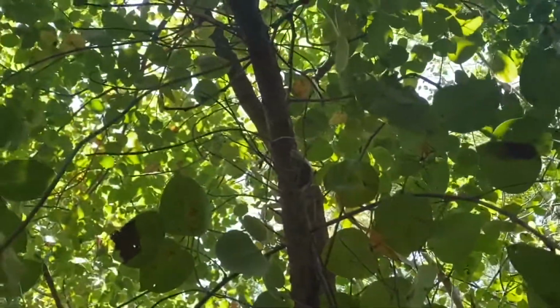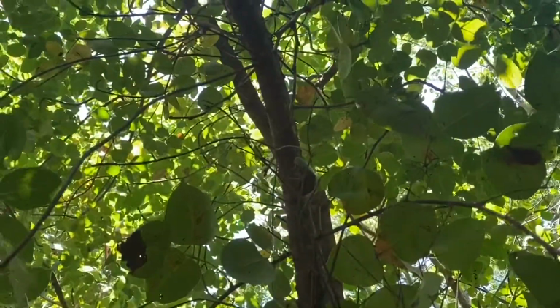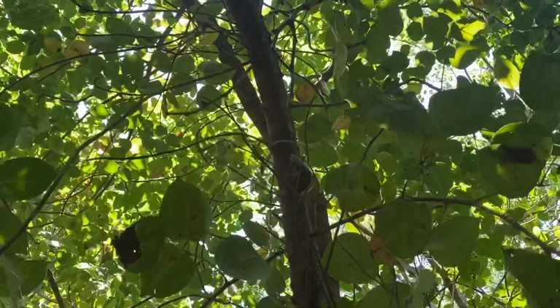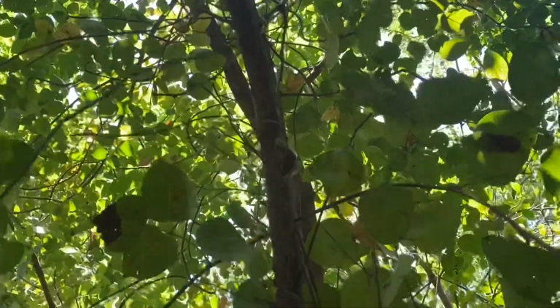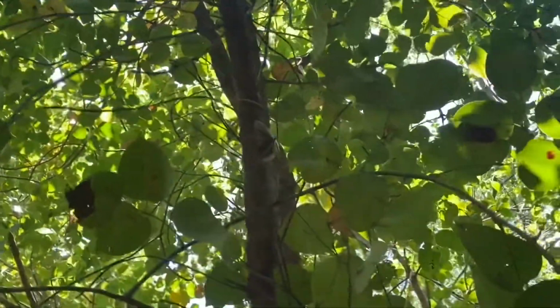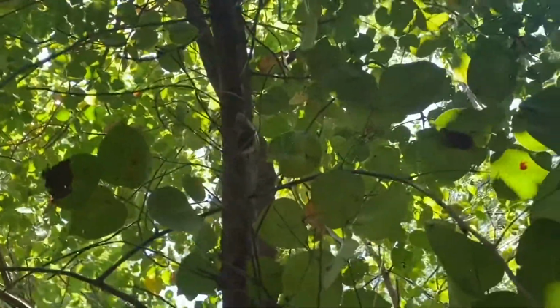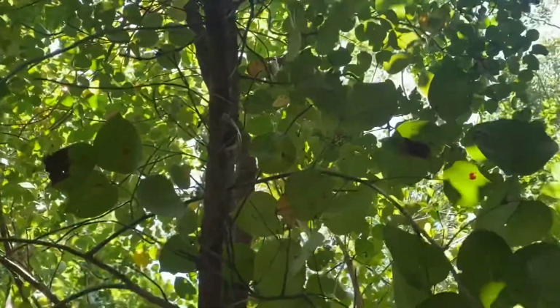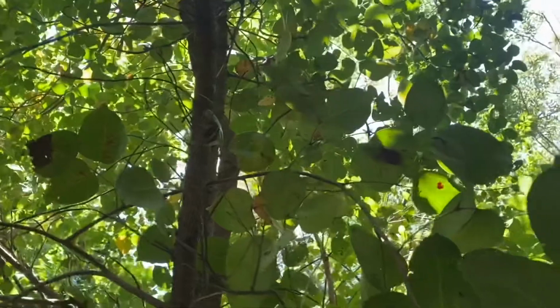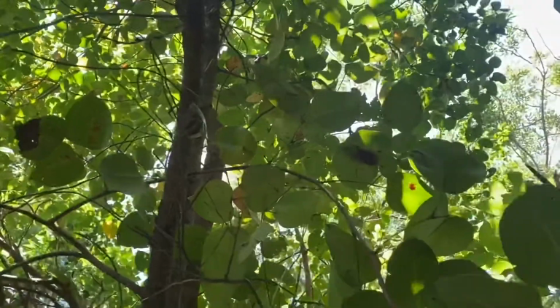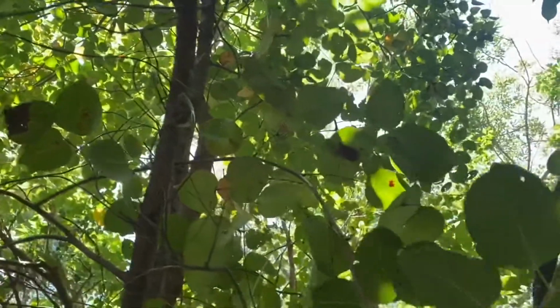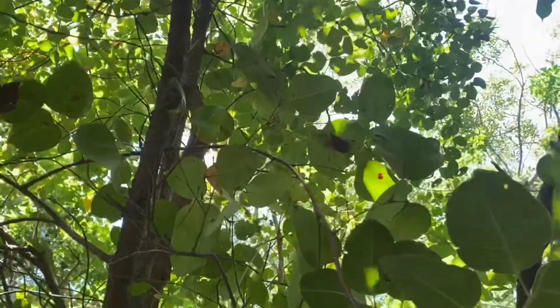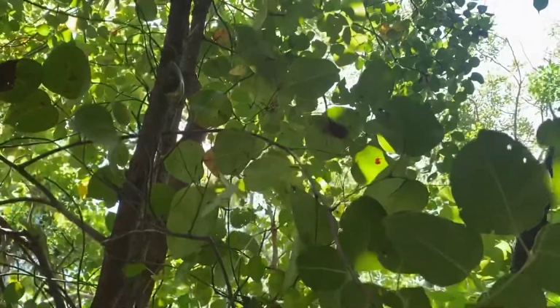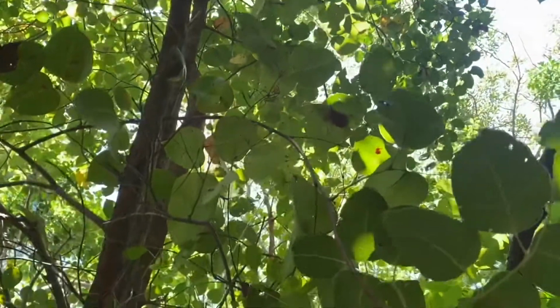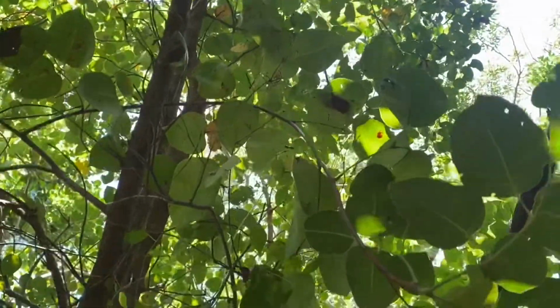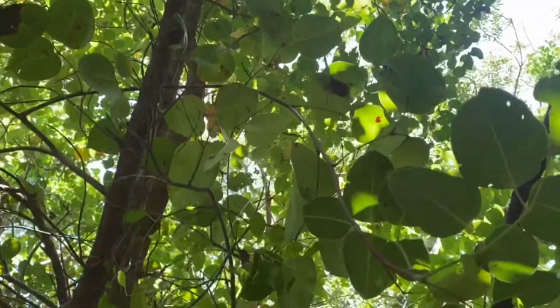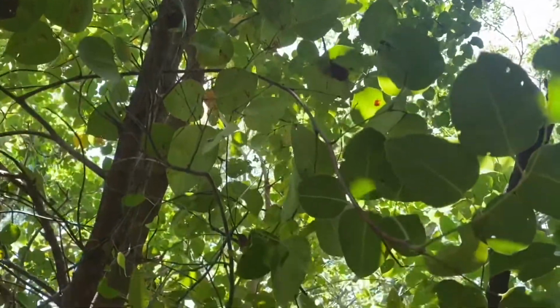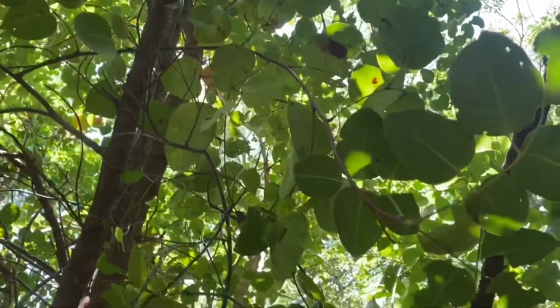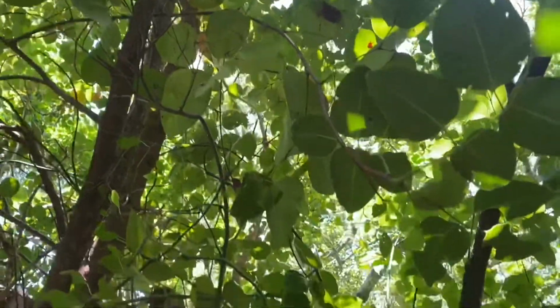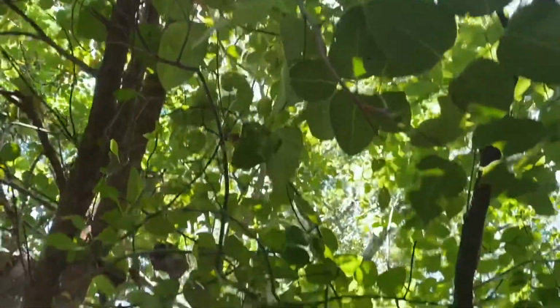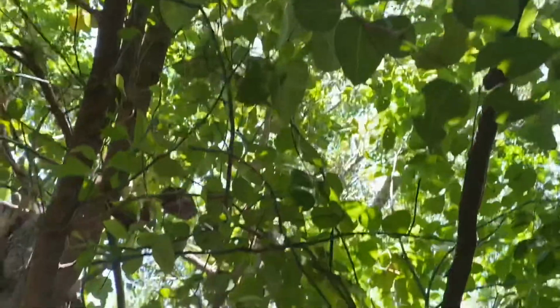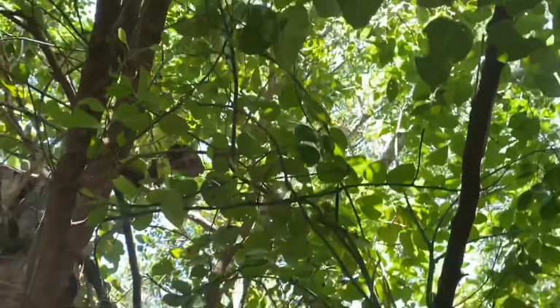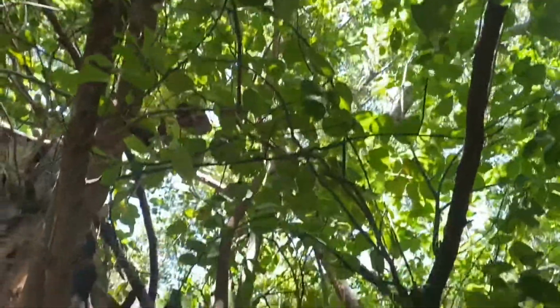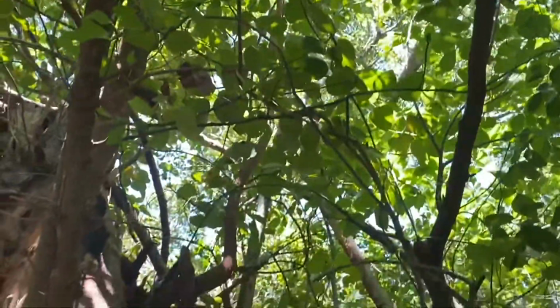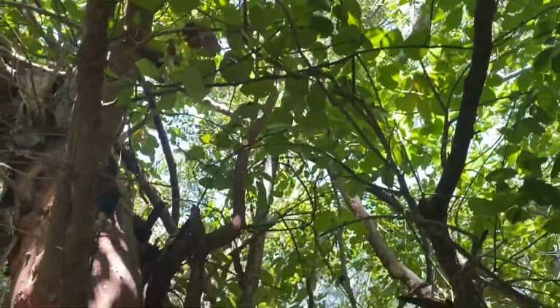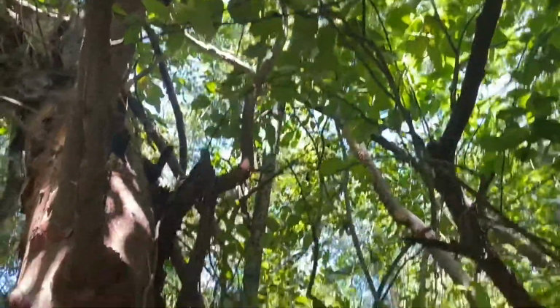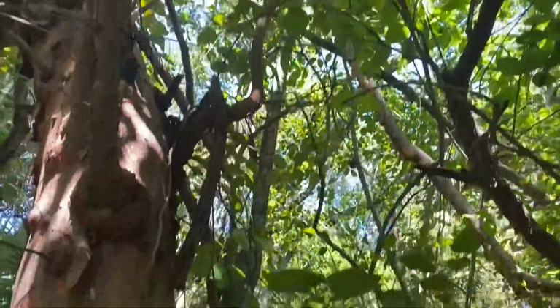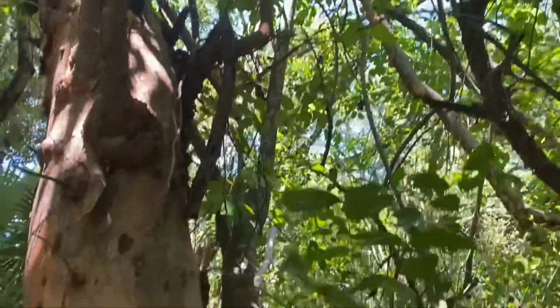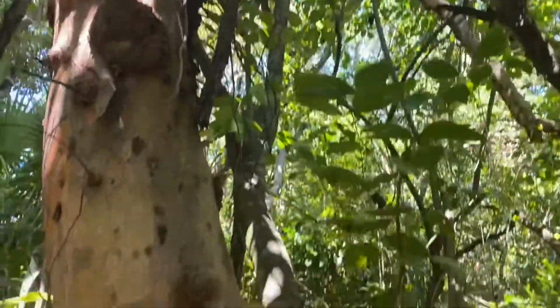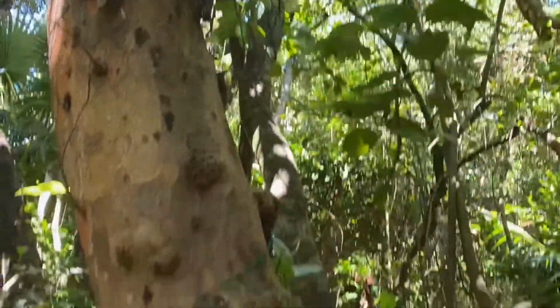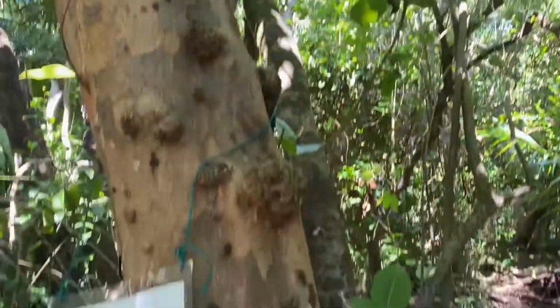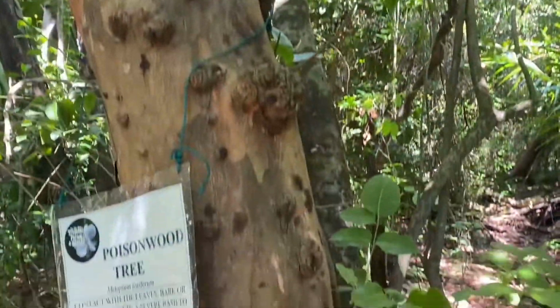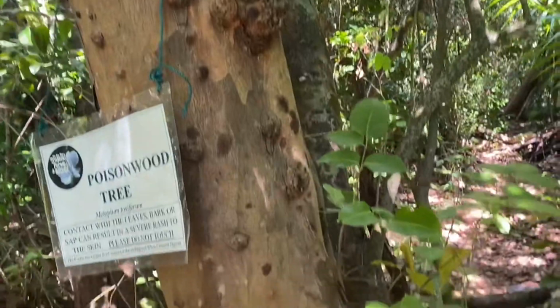The flowers of the tree are small and they grow in clusters, and the tree also produces a fruit that is small and orange colored.